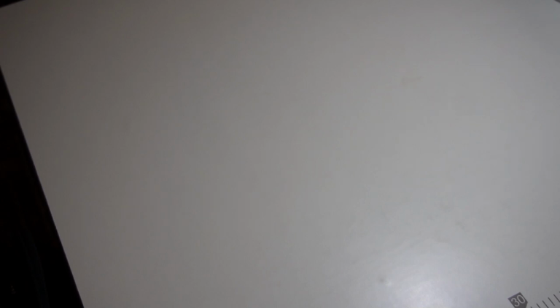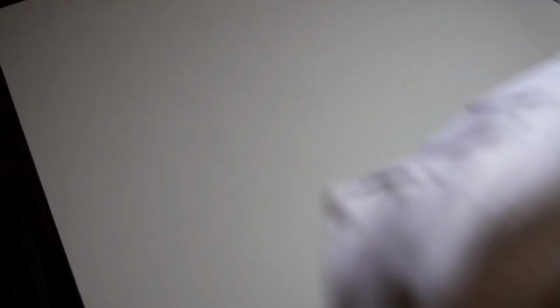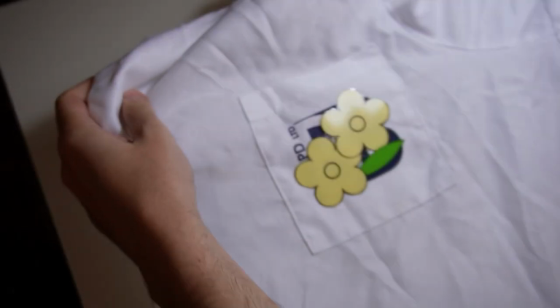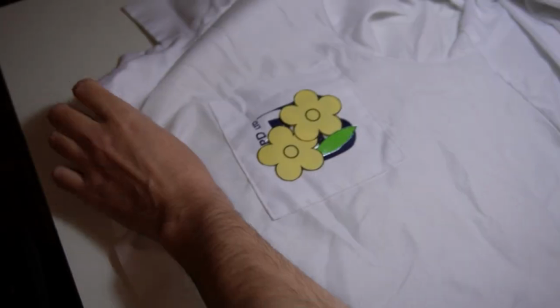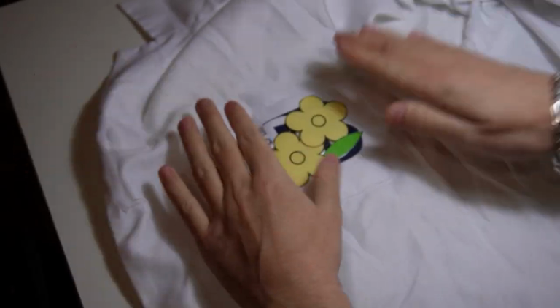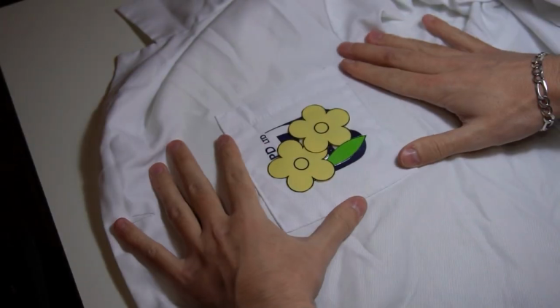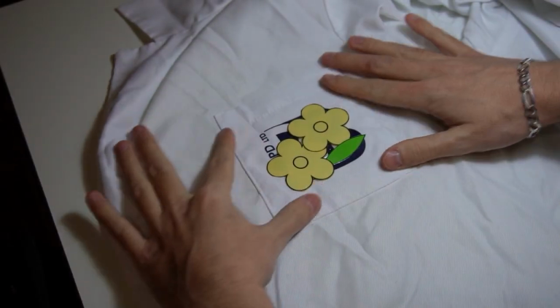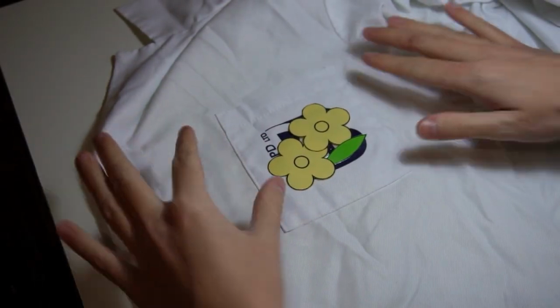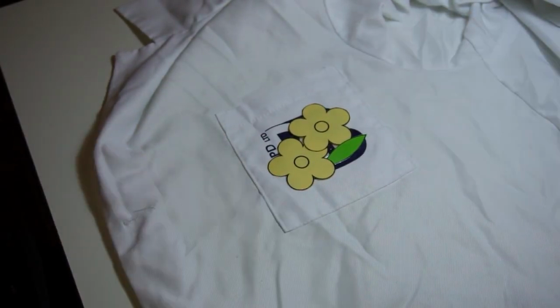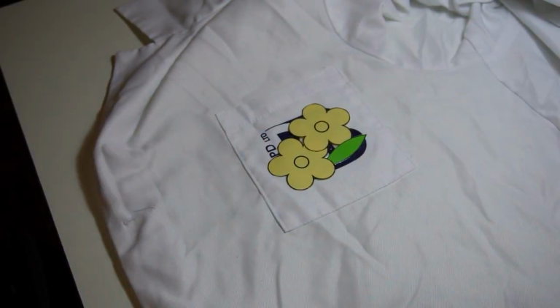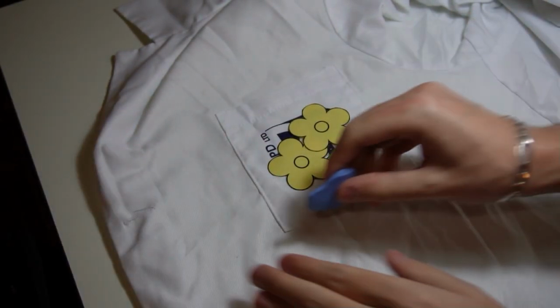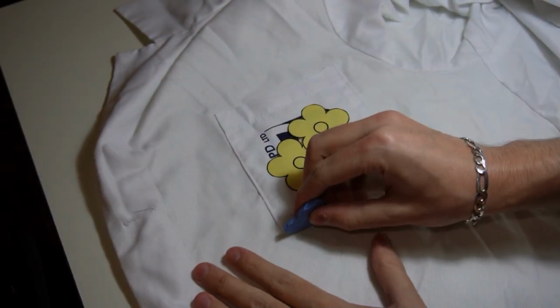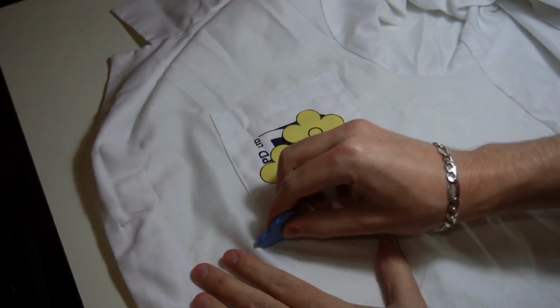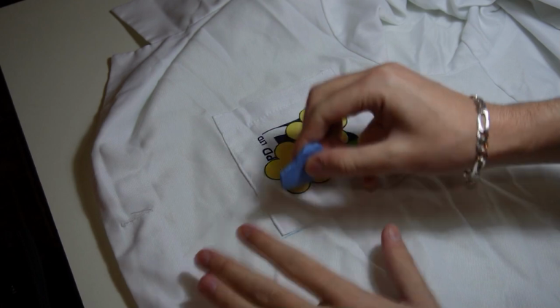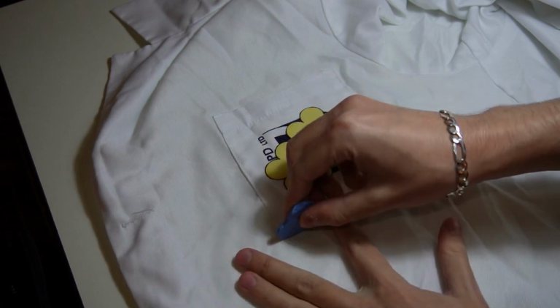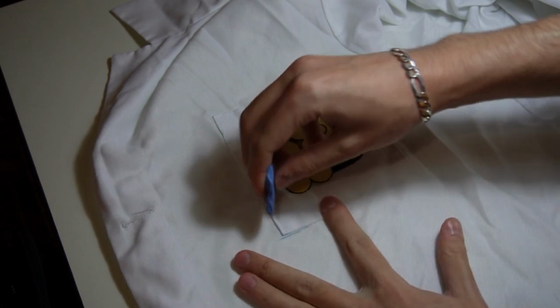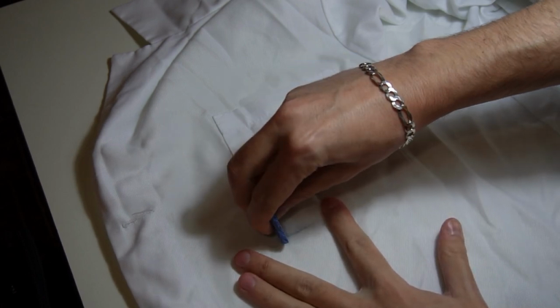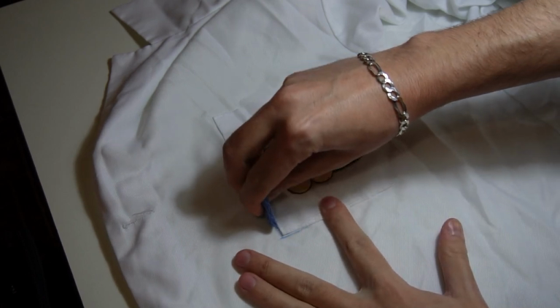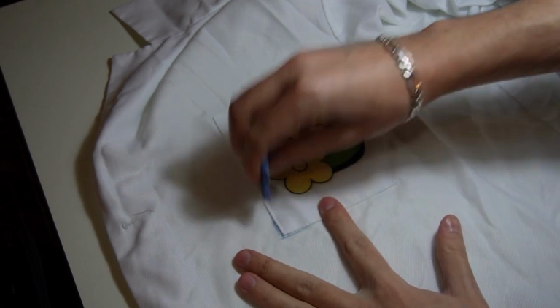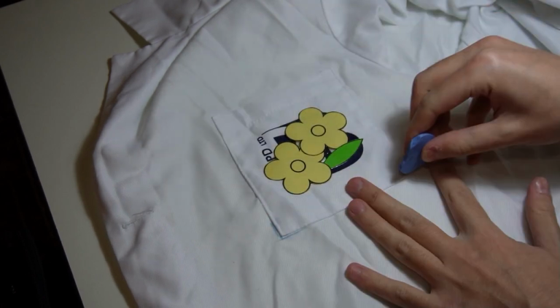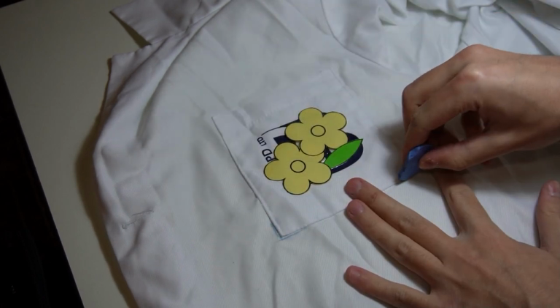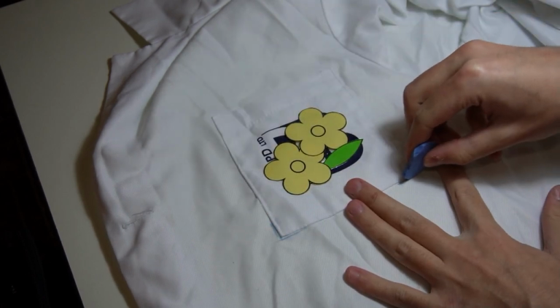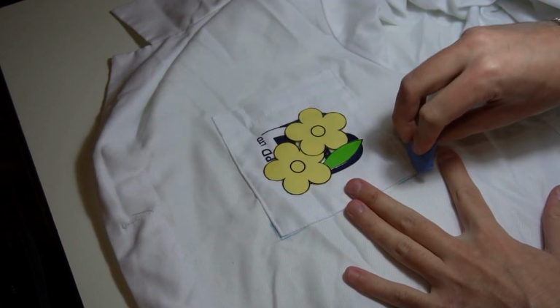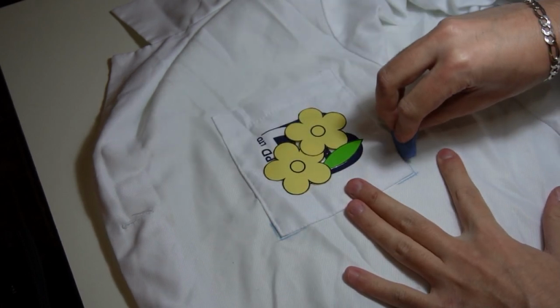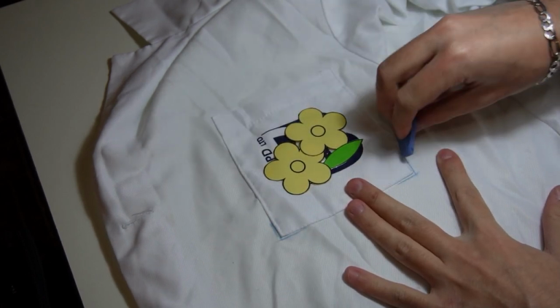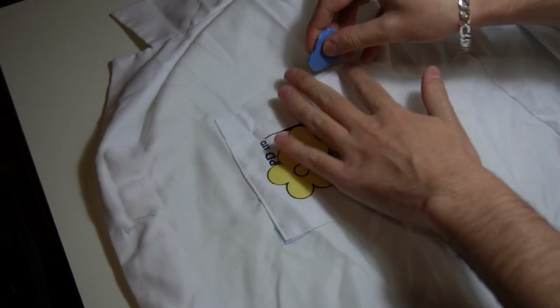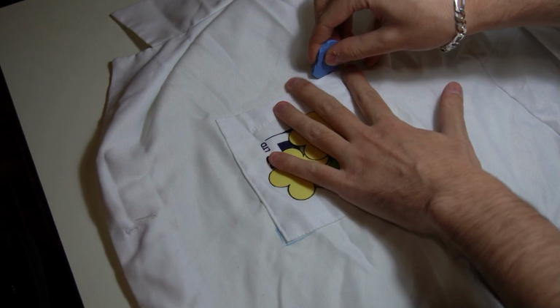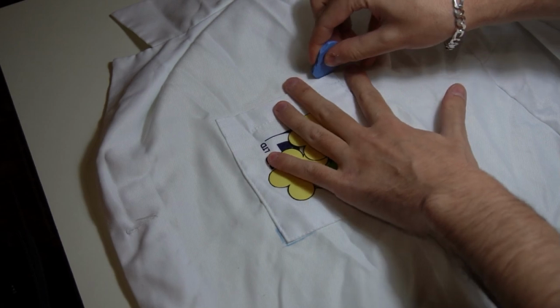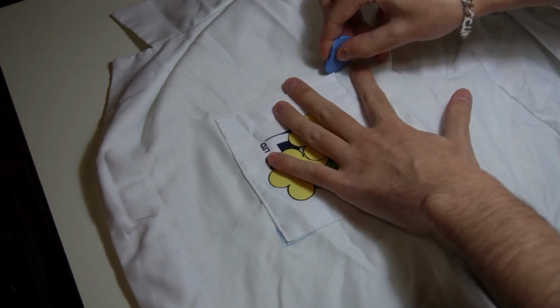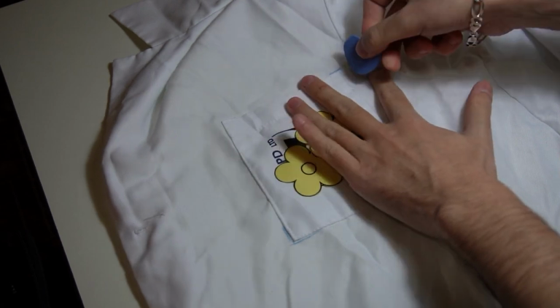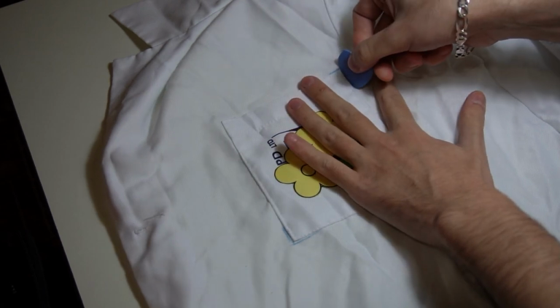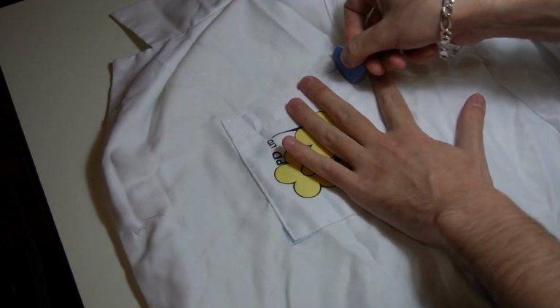Today I have to change the pocket of my mother's lab coat. At first, I will mark the corners of the pocket using sewing chalk. This will help me to position the new pocket in the exact same place.